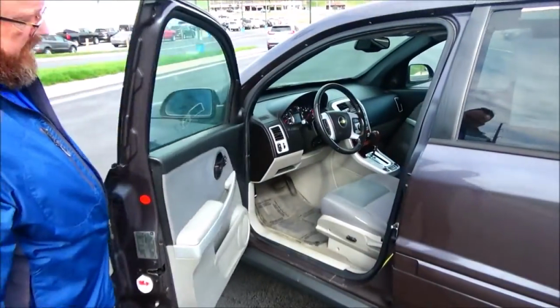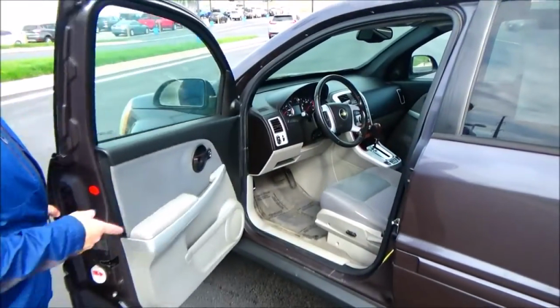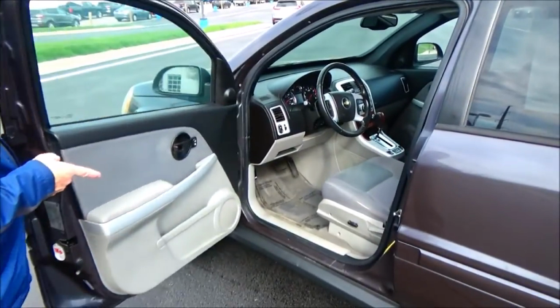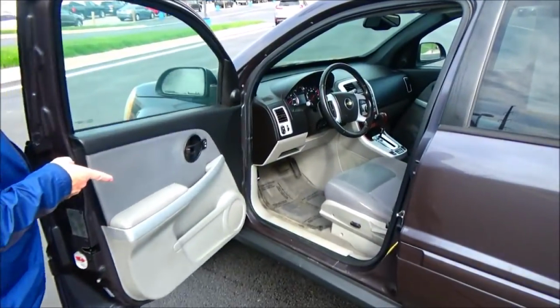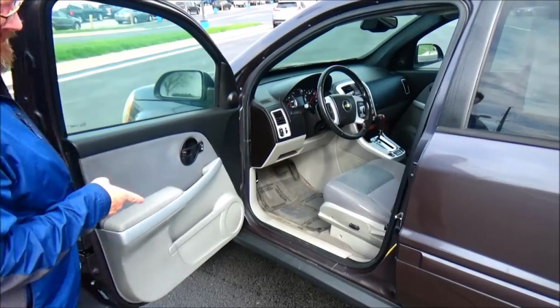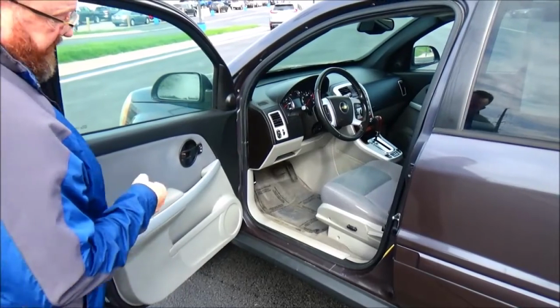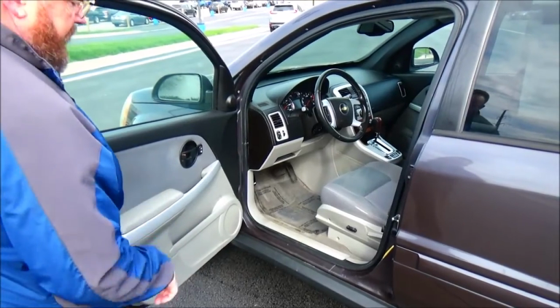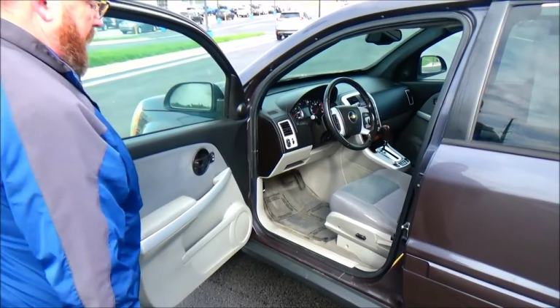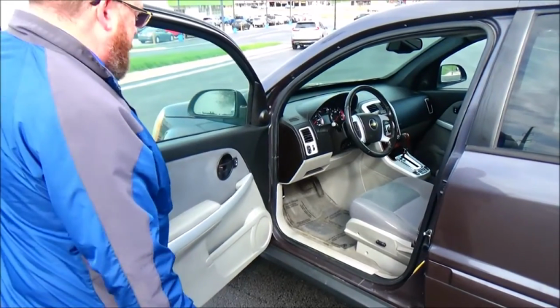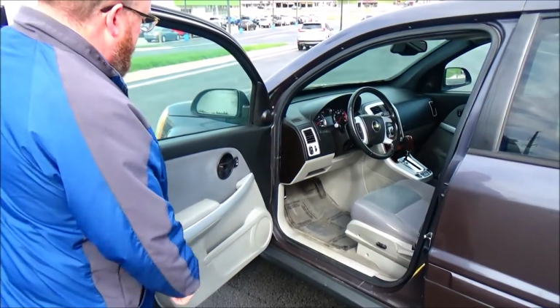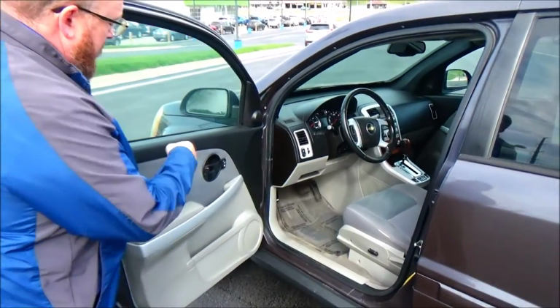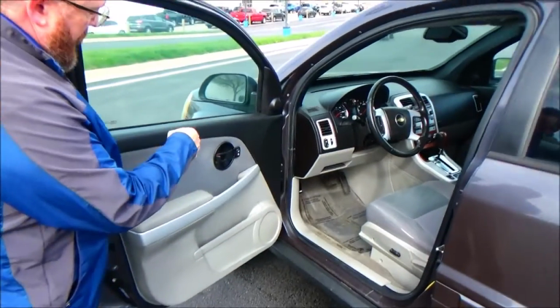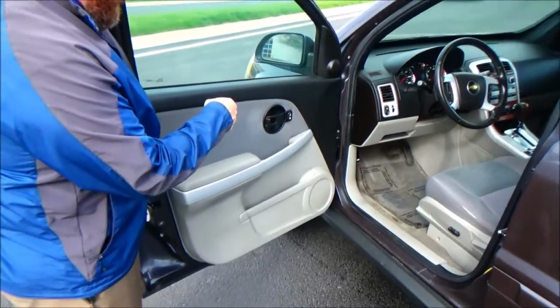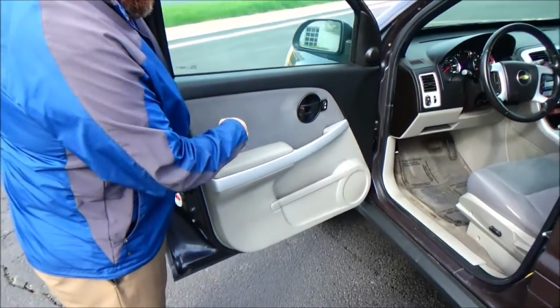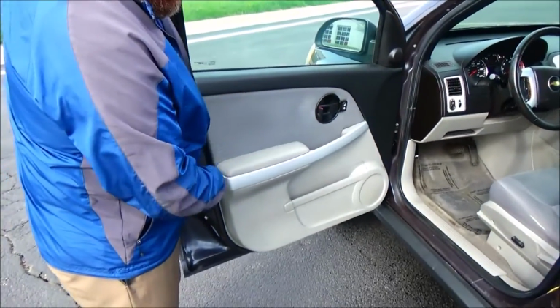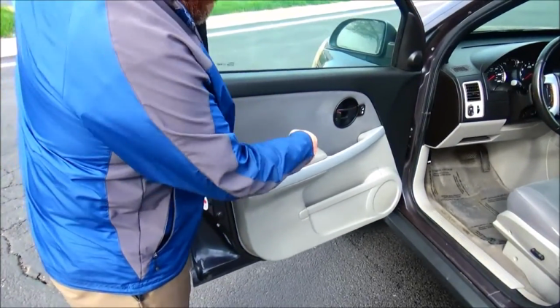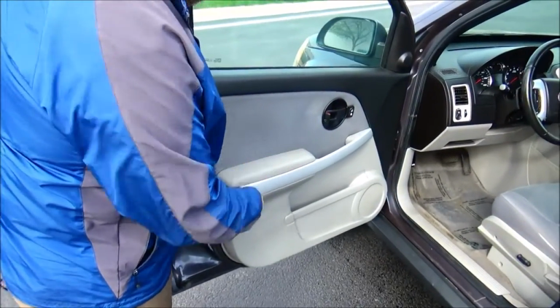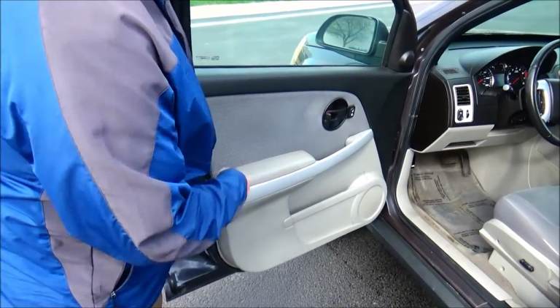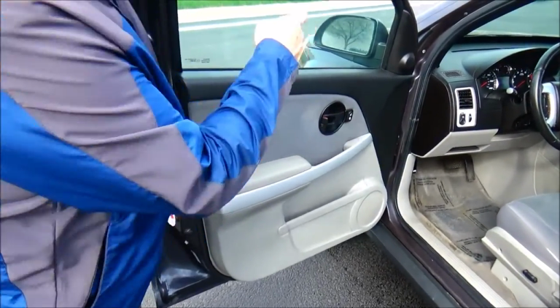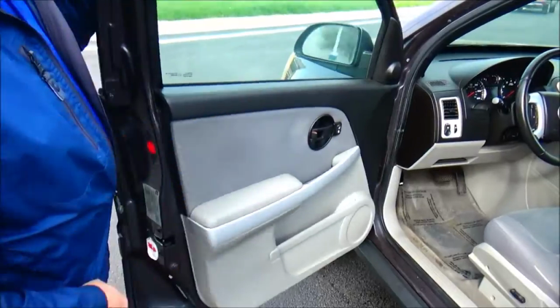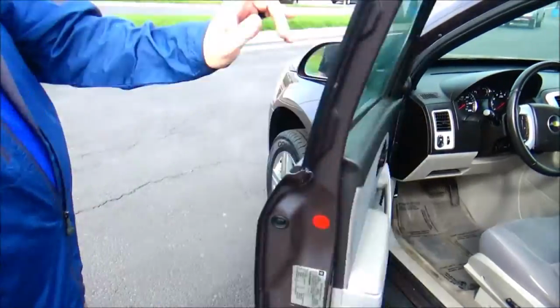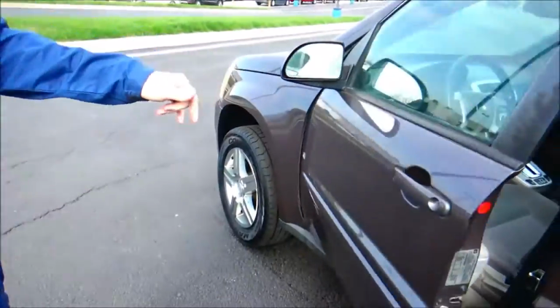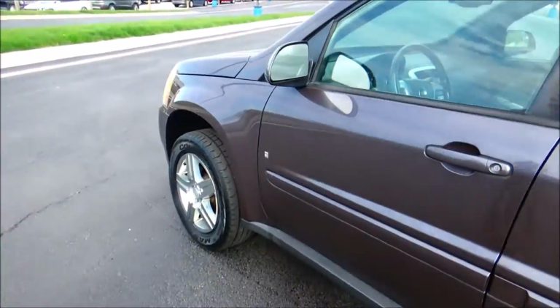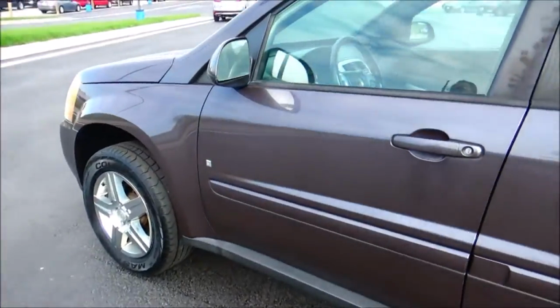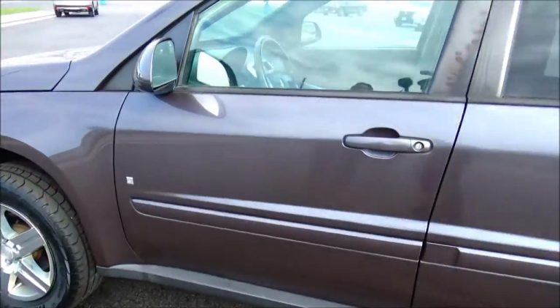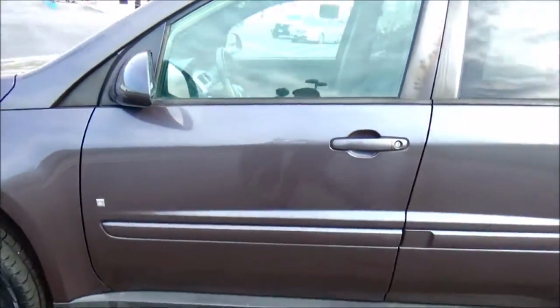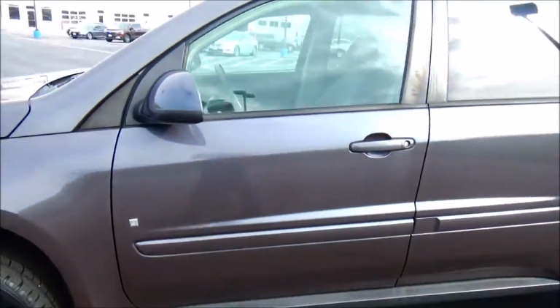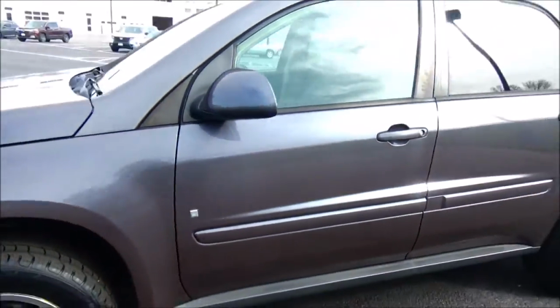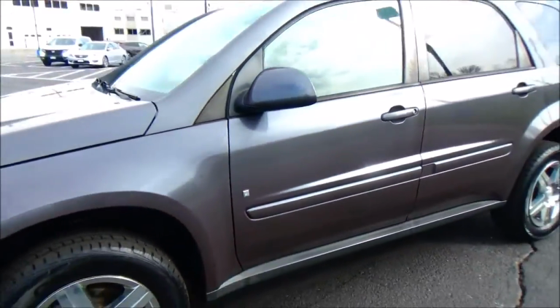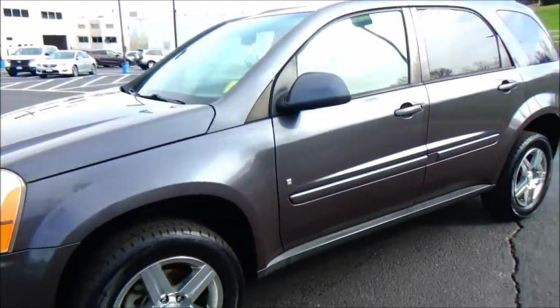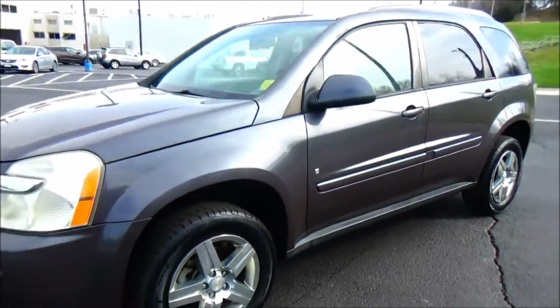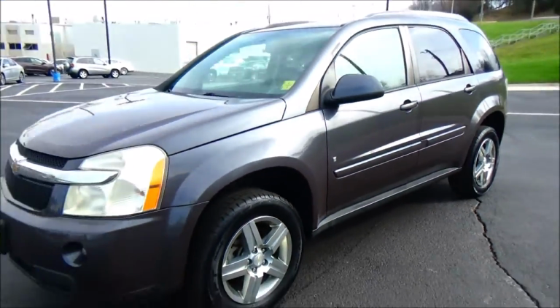Eight-way, six-way power driver seat. Power locks. Storage in the door. Tweeters. Power mirrors. See the free CarFax, factory port, and mechanical inspection sheet.